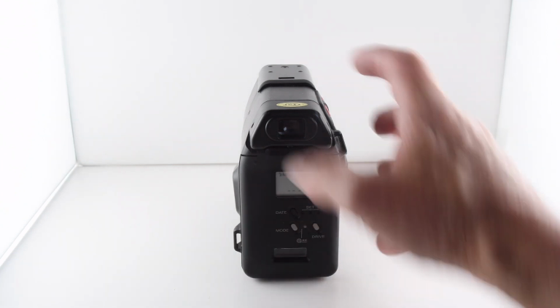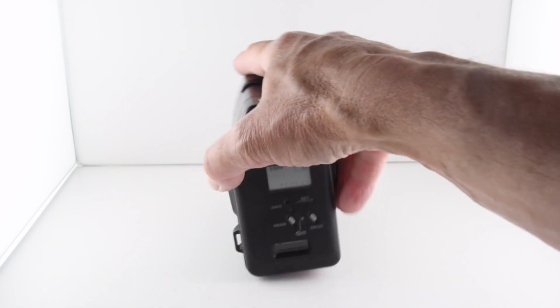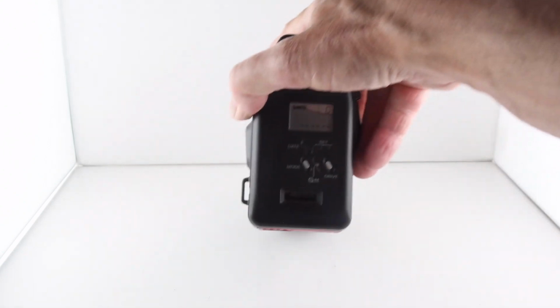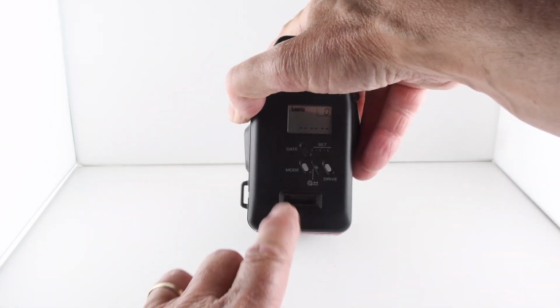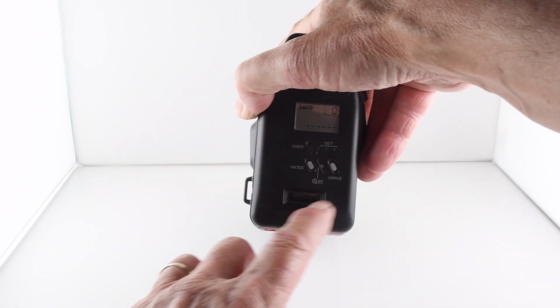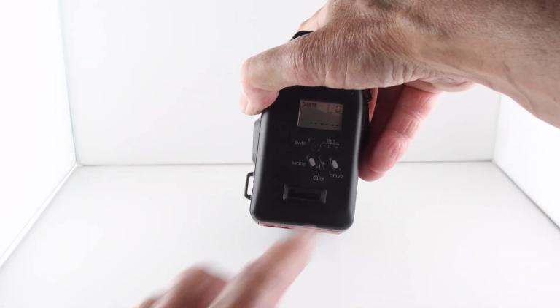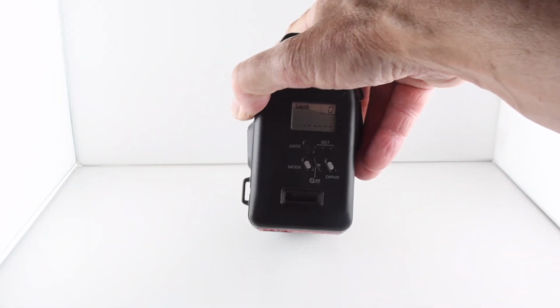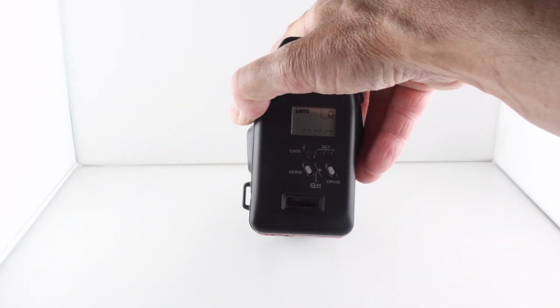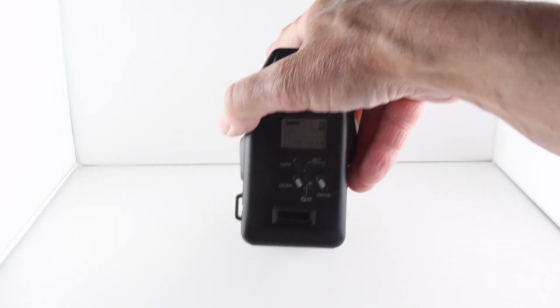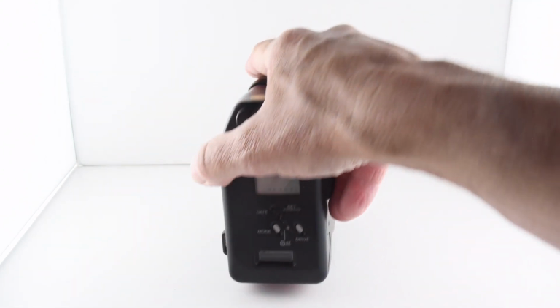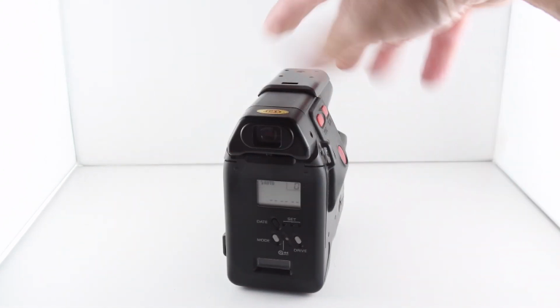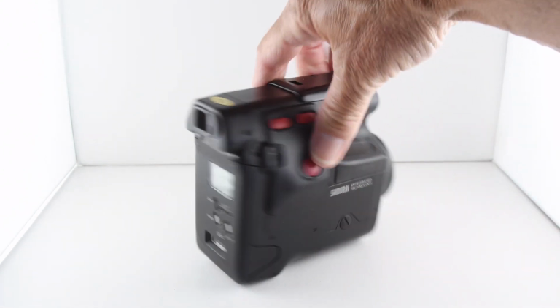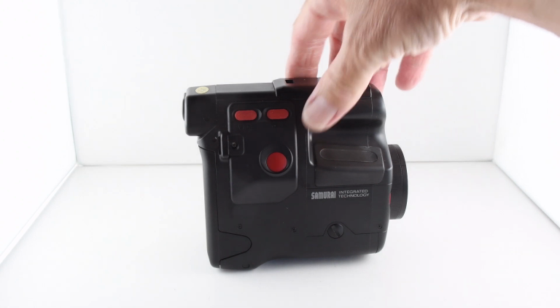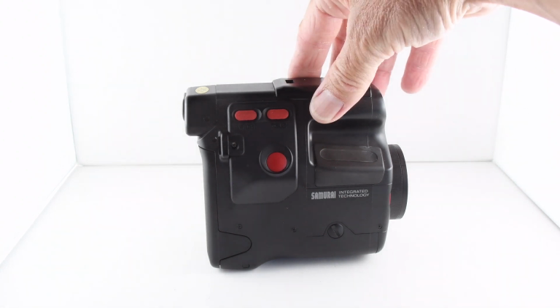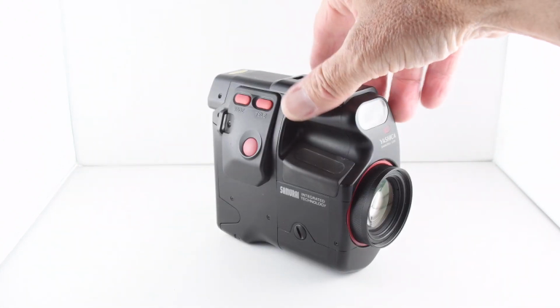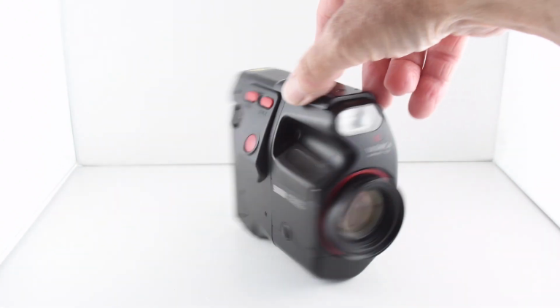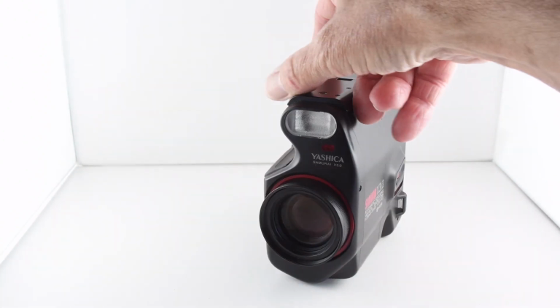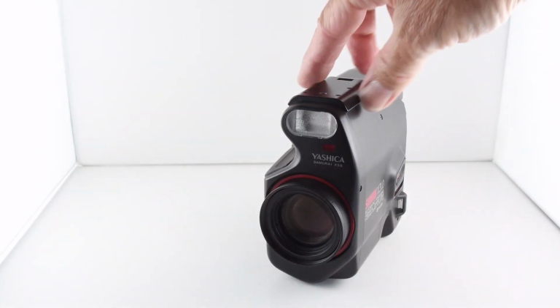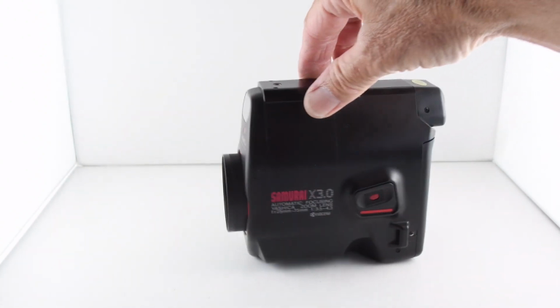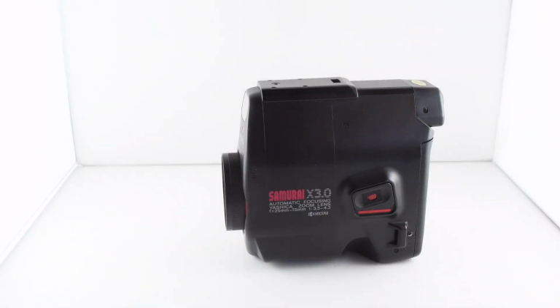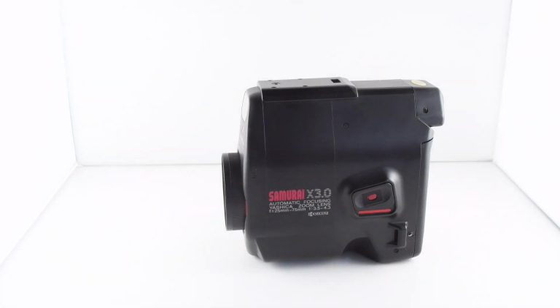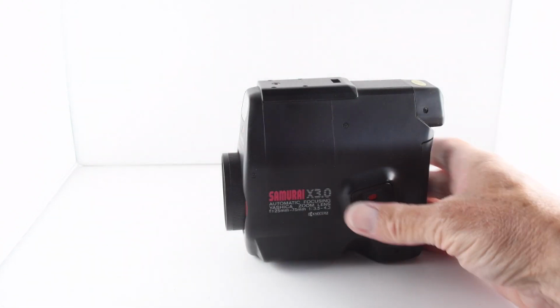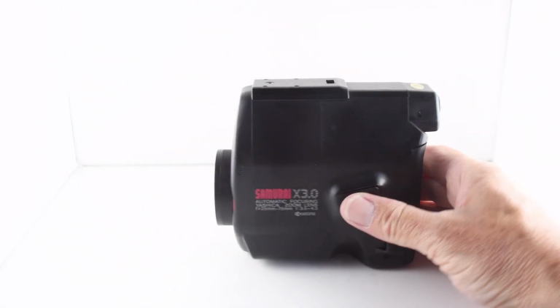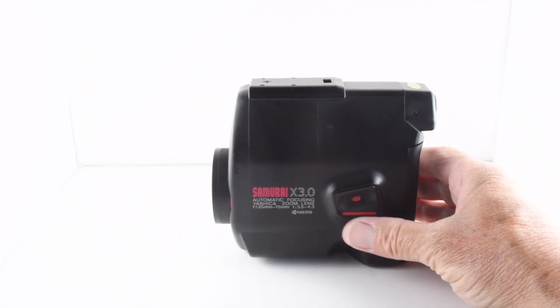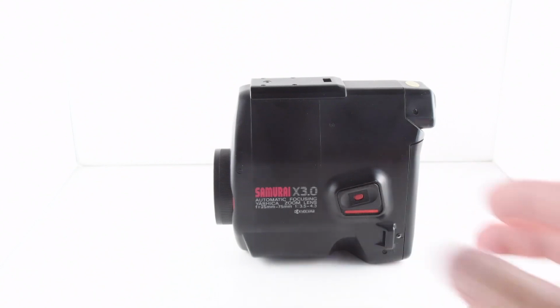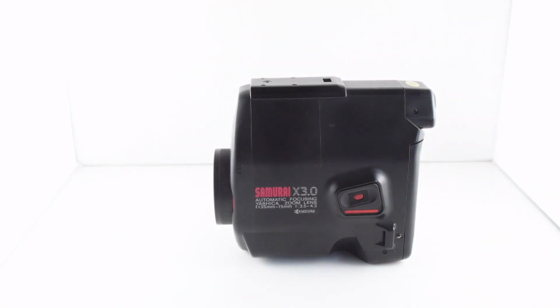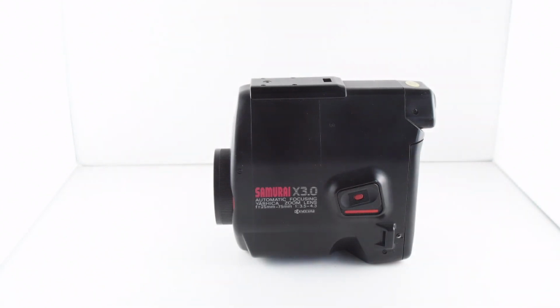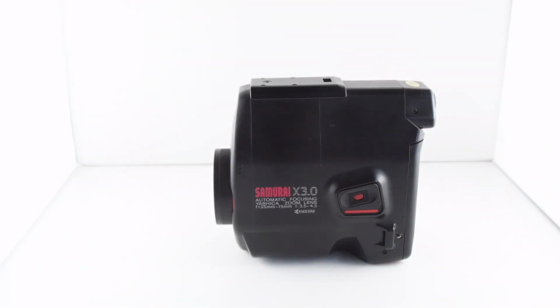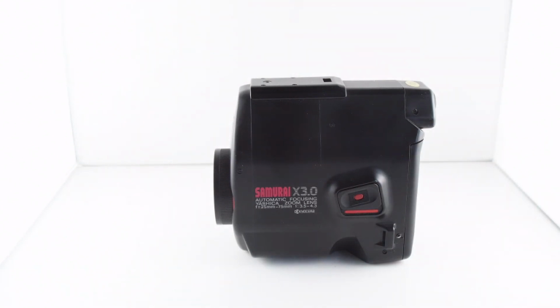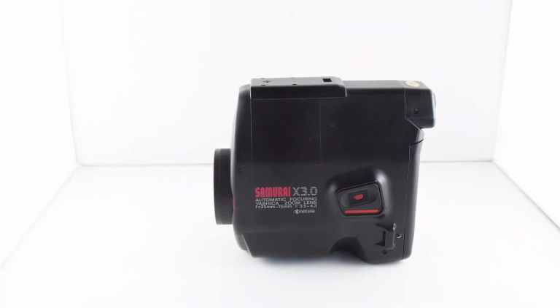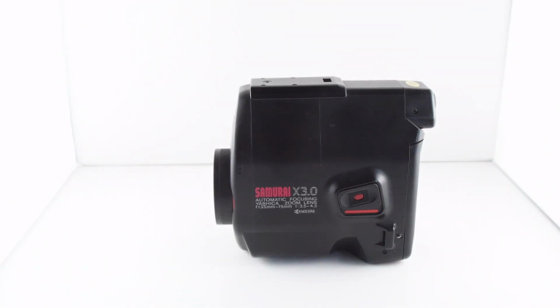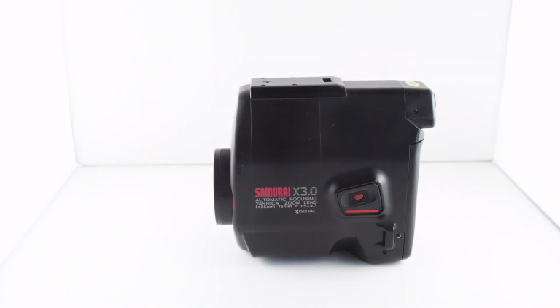There's also a little window that shows us our film, should we forget. So there's the camera in all its glory — that has been camera number 142 of 365.